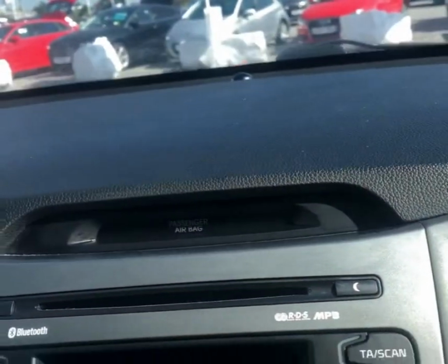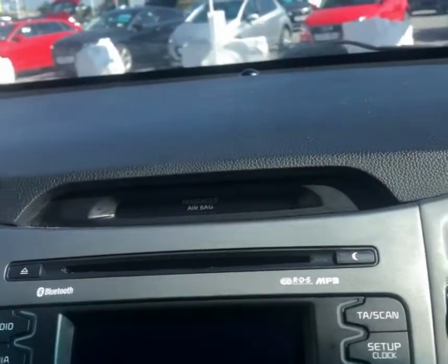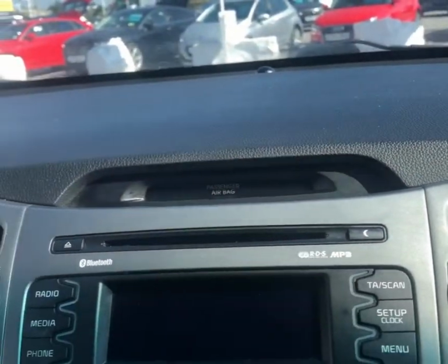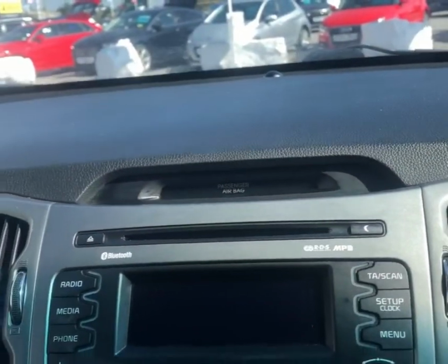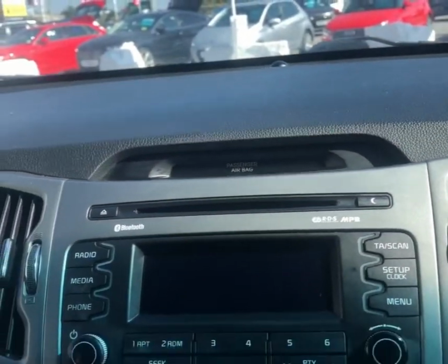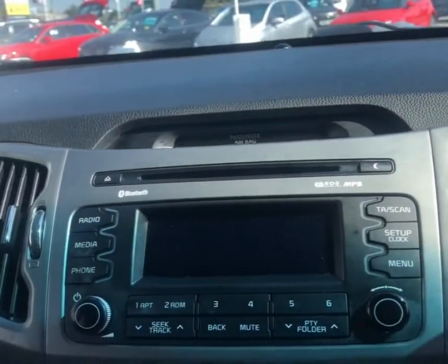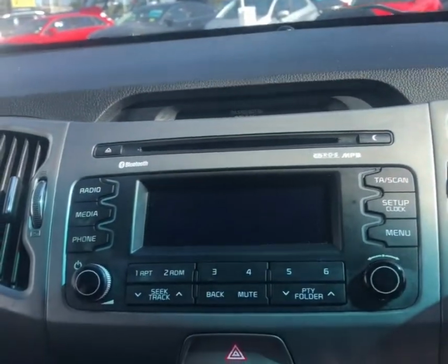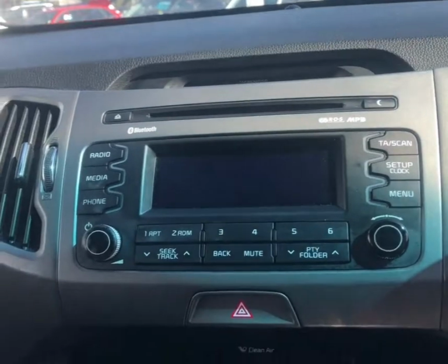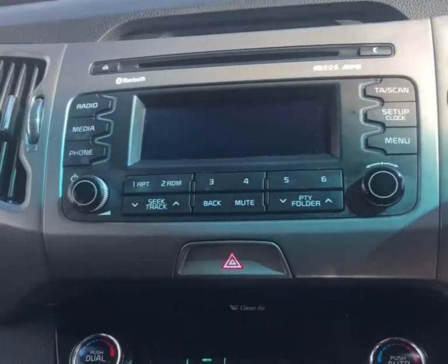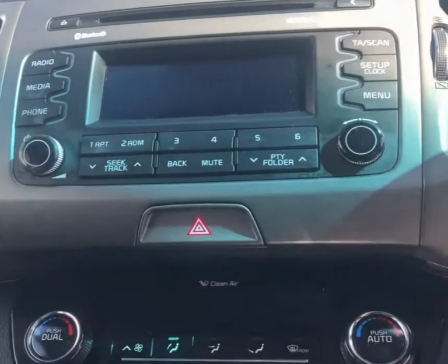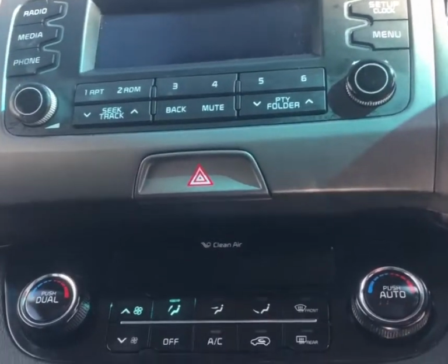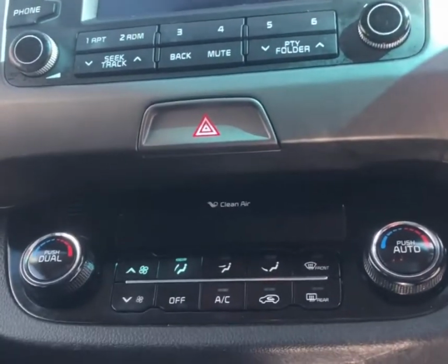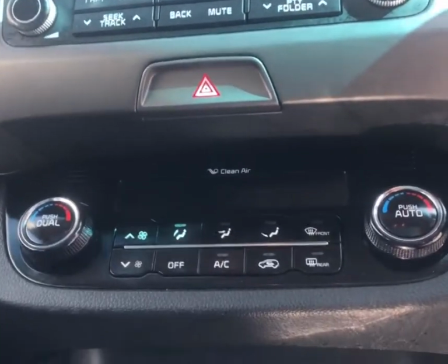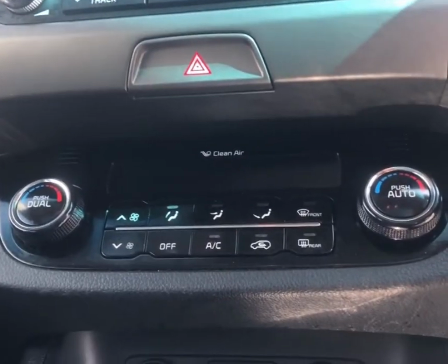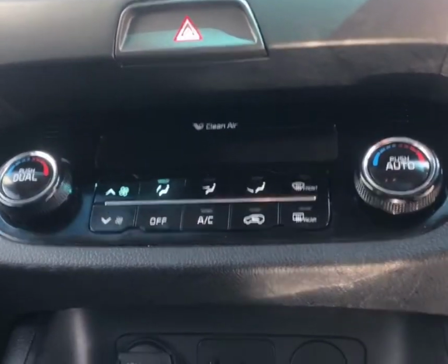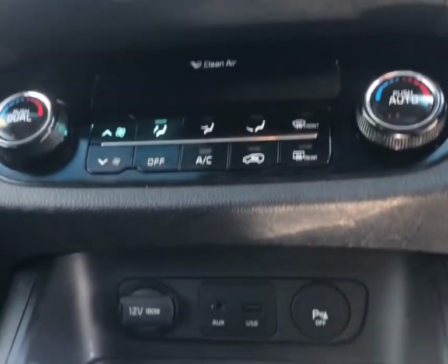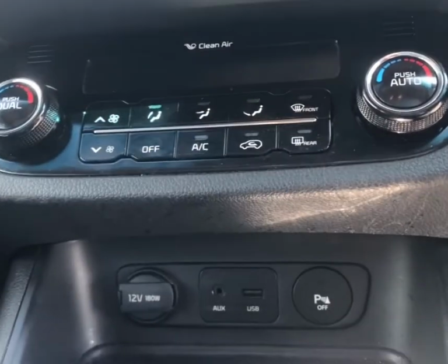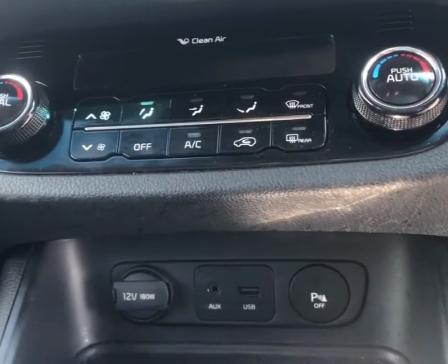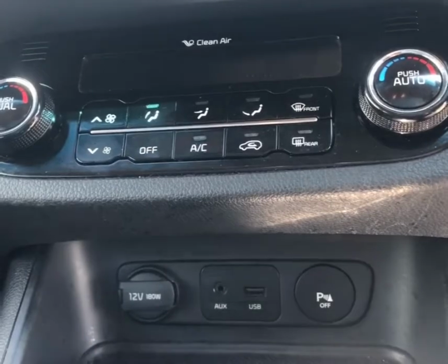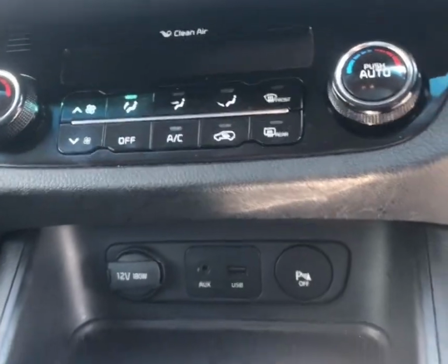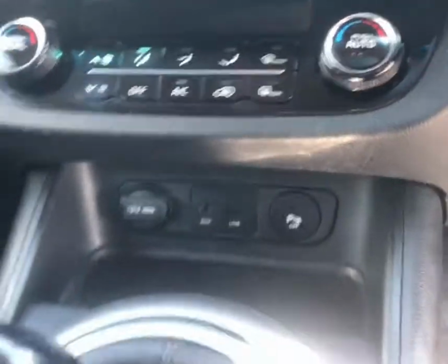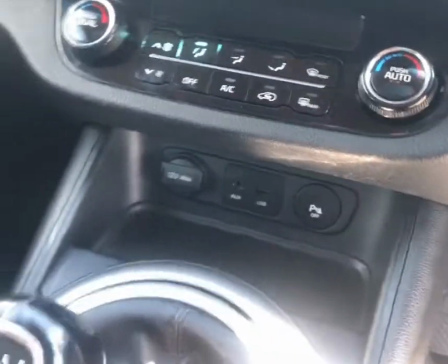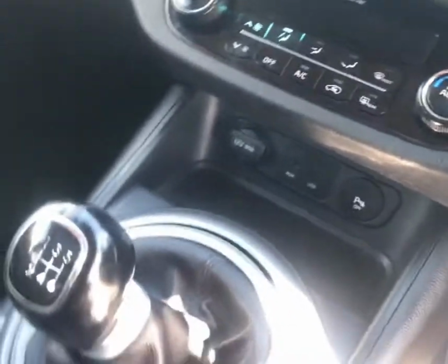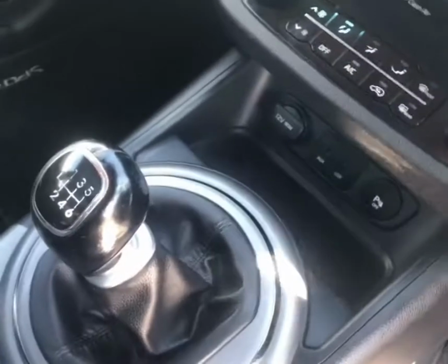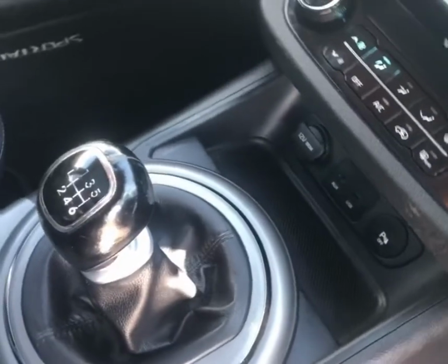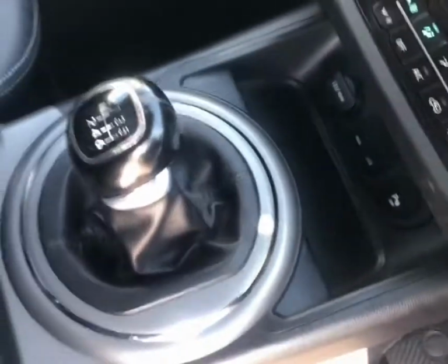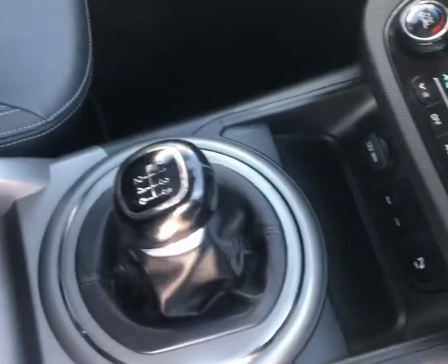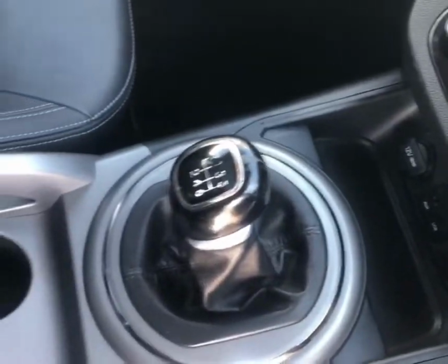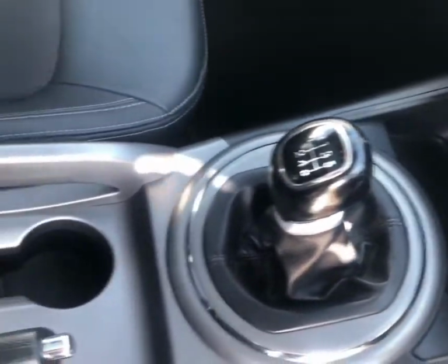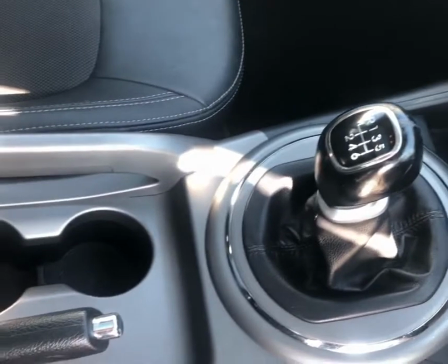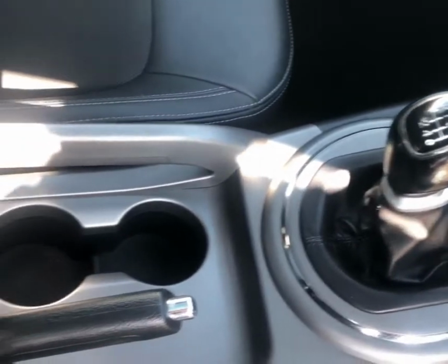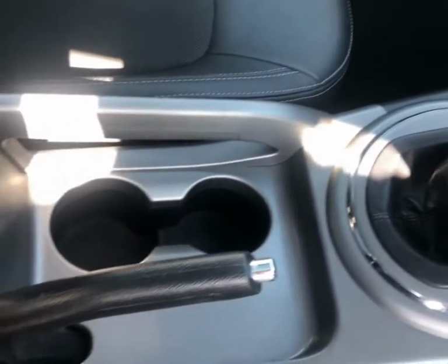Moving over, you'll have an LCD display which comes with FM radio, CD player with MP3, Bluetooth connectivity with voice control. You'll also have dual climate control, a six-speed gearbox, and also USB and AUX inputs.